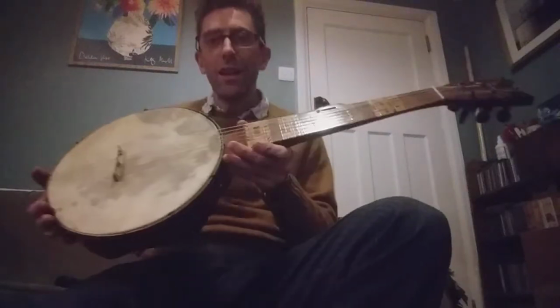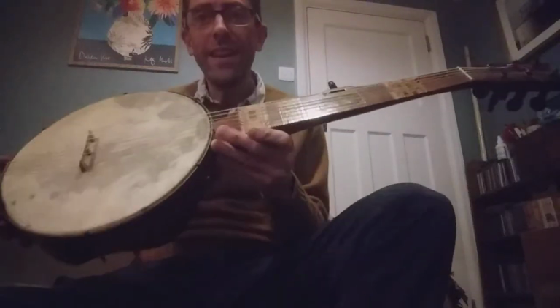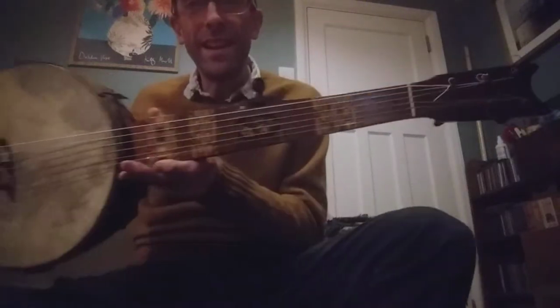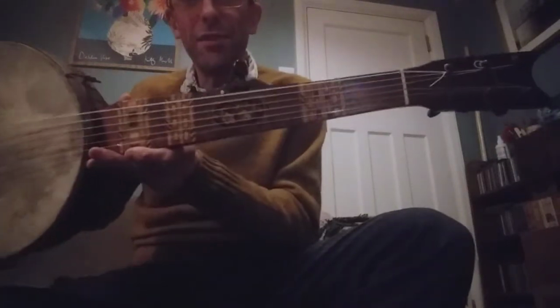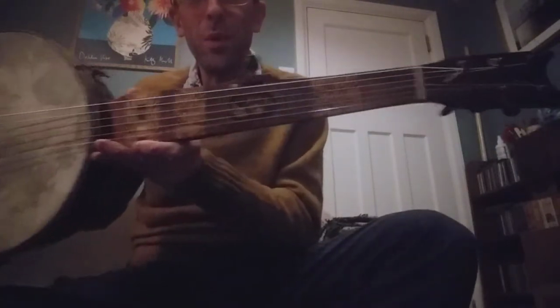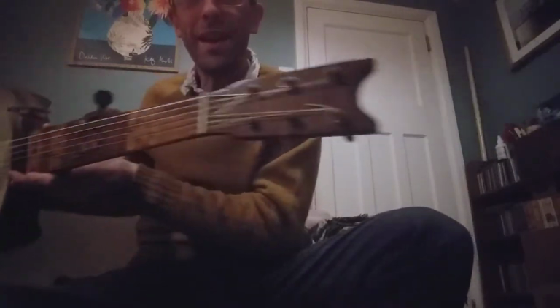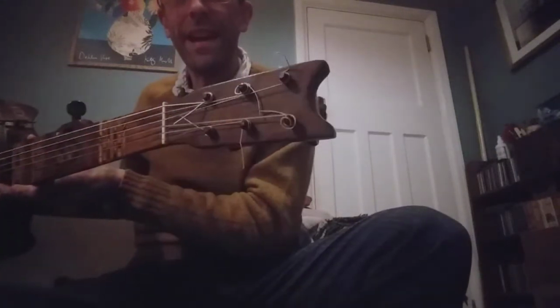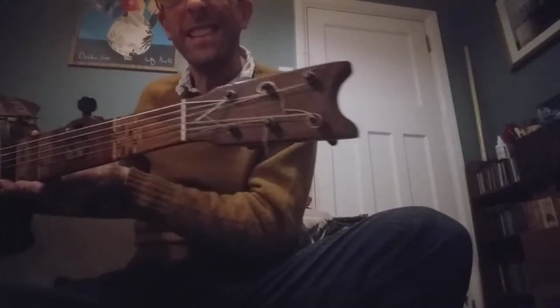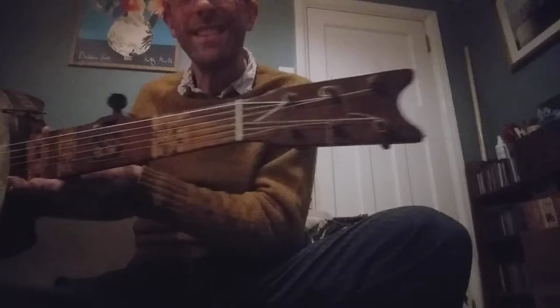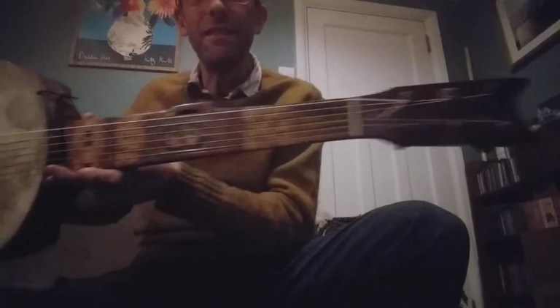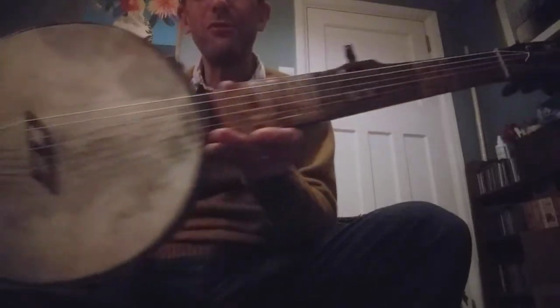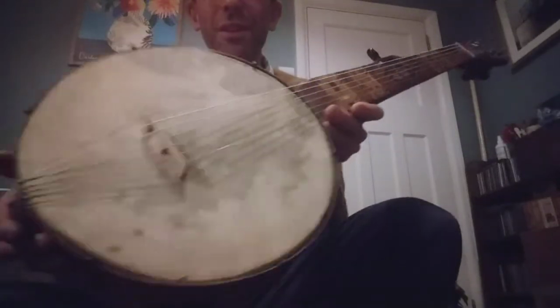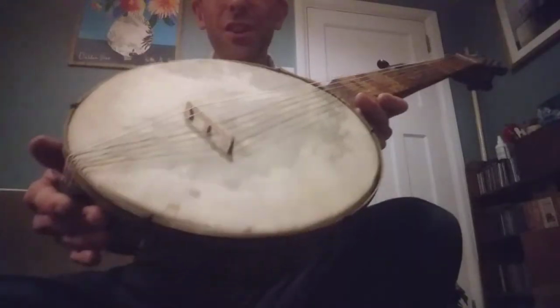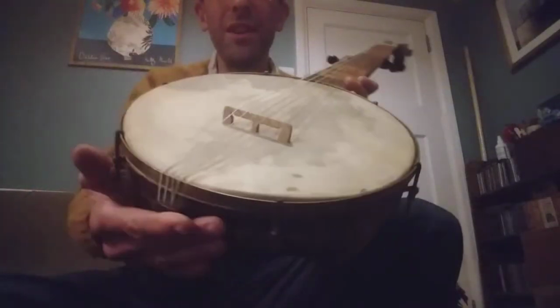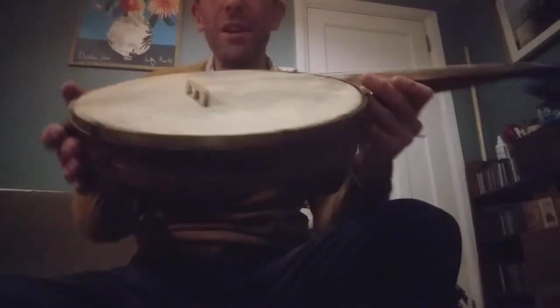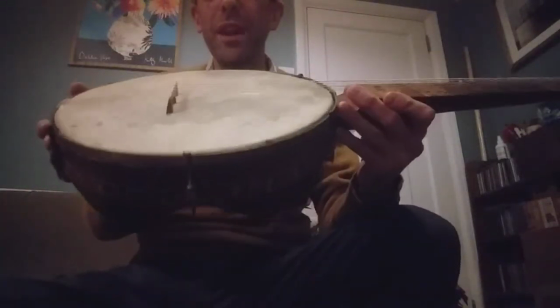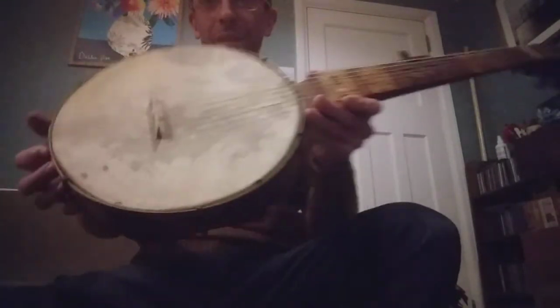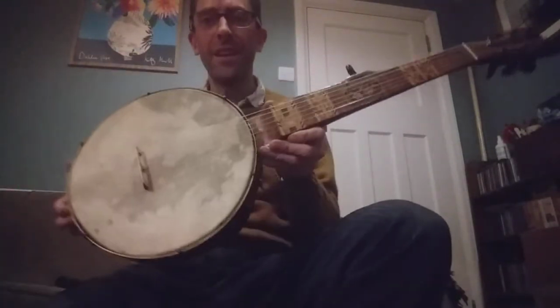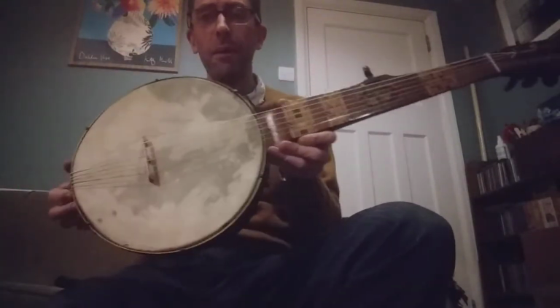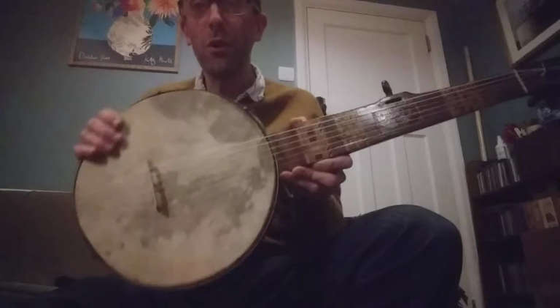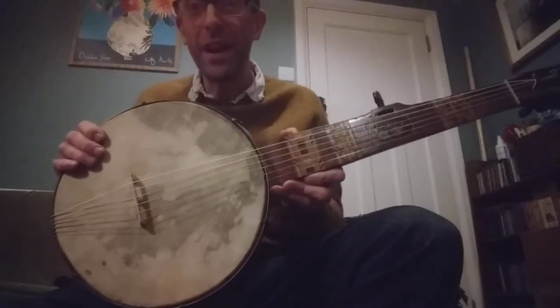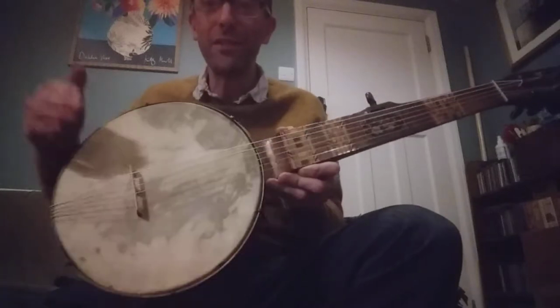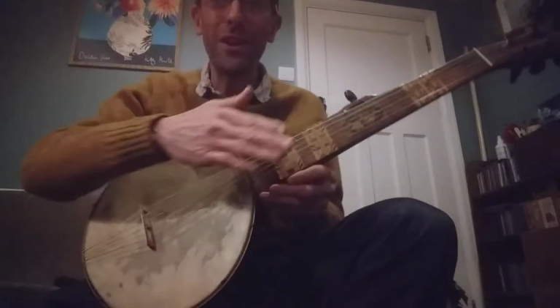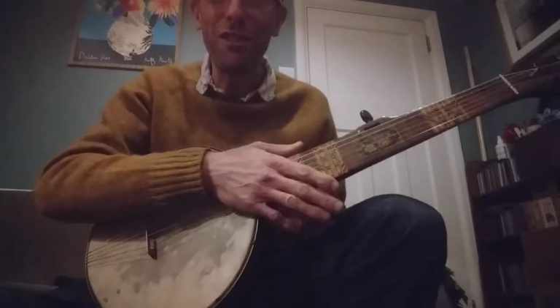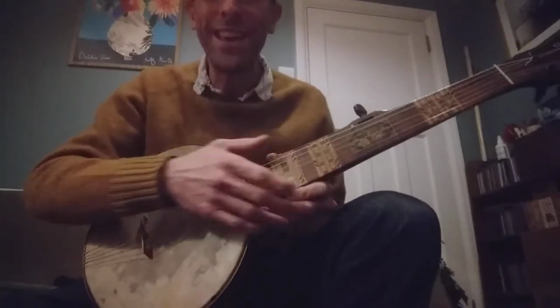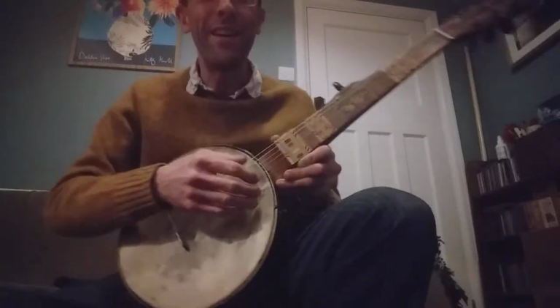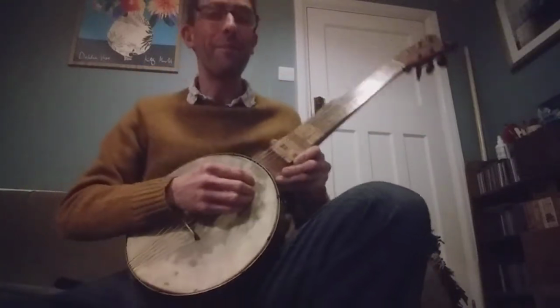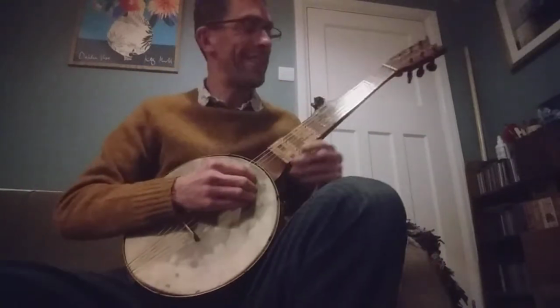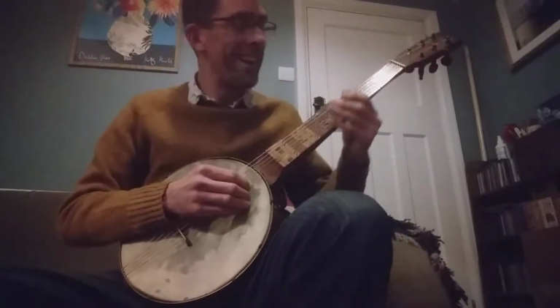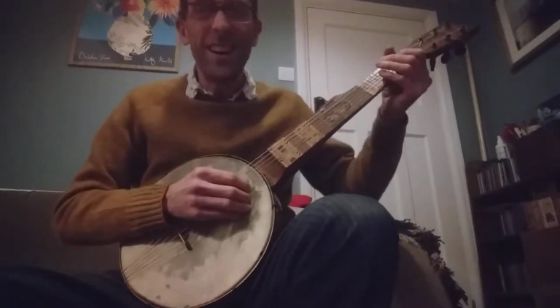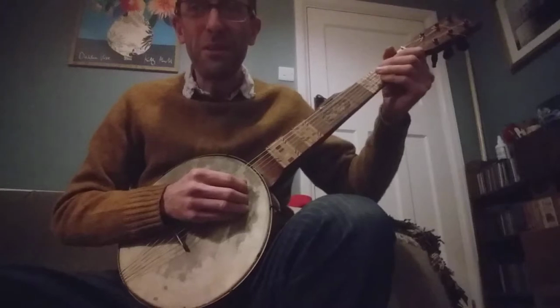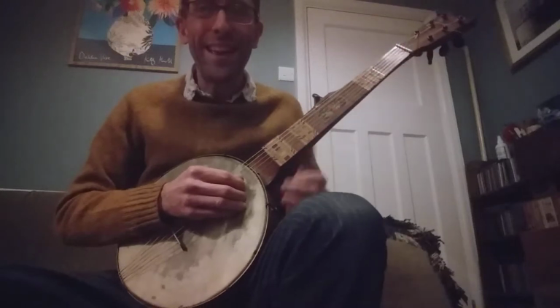So here's that Tunbridge Ware 1860s, 1870s minstrel banjo that I showed a few days ago. It's still got the original head on it, it's still got the old strings on it. I'm just about to play it.